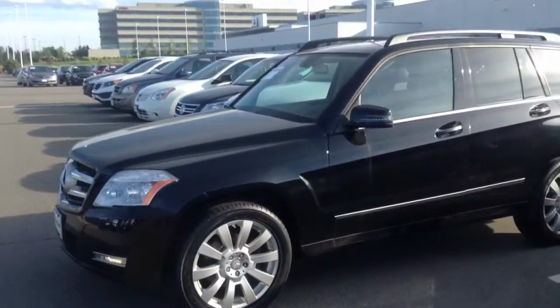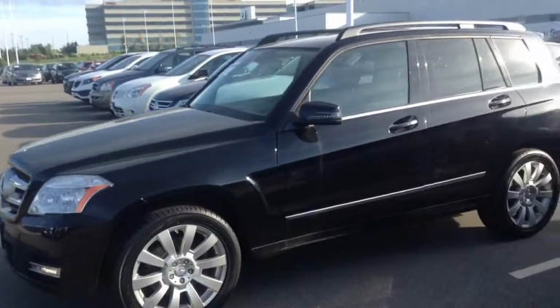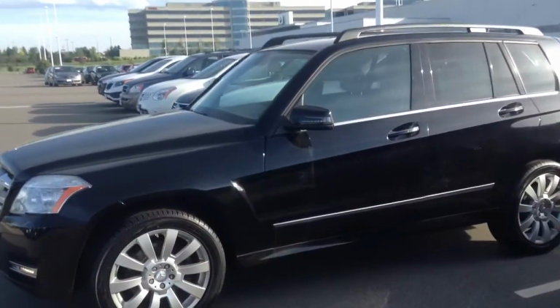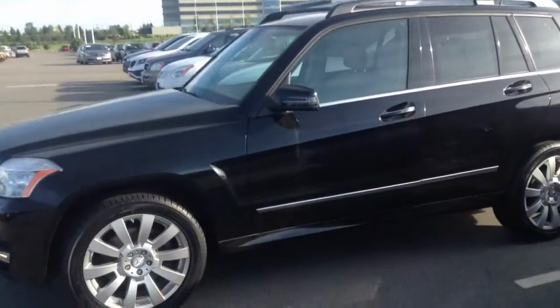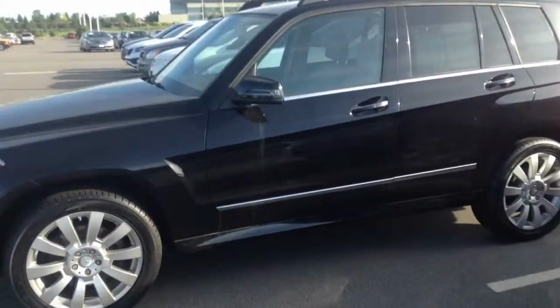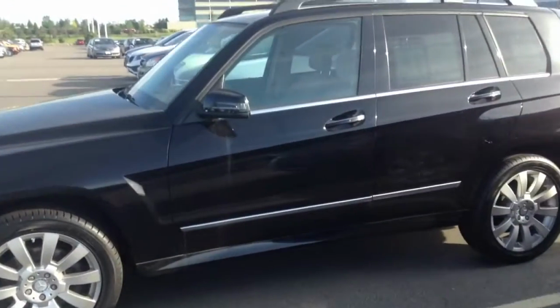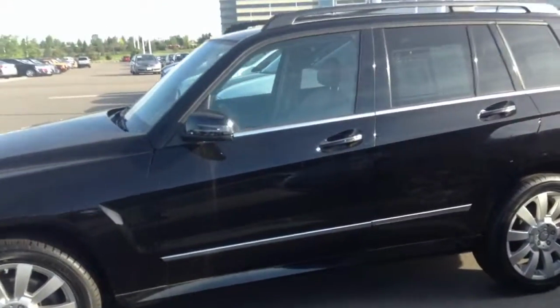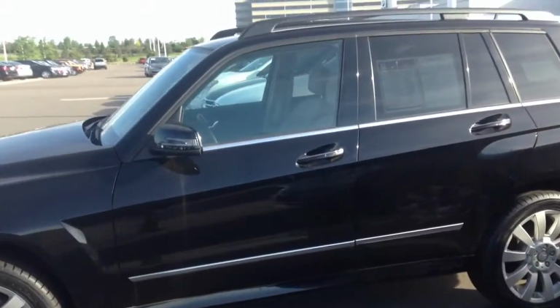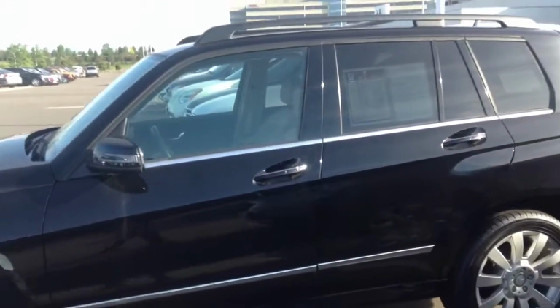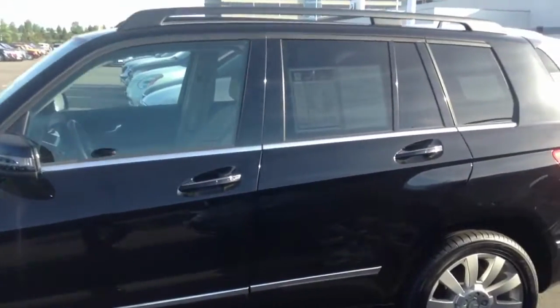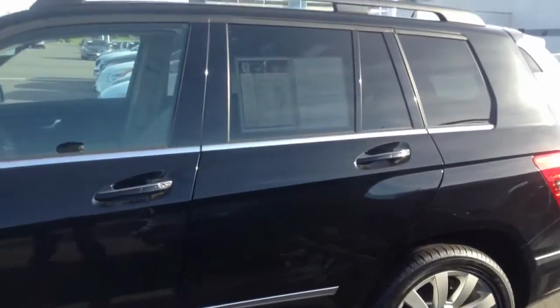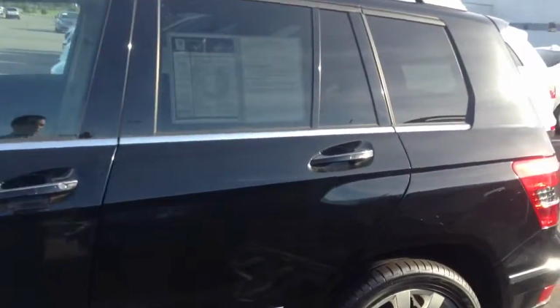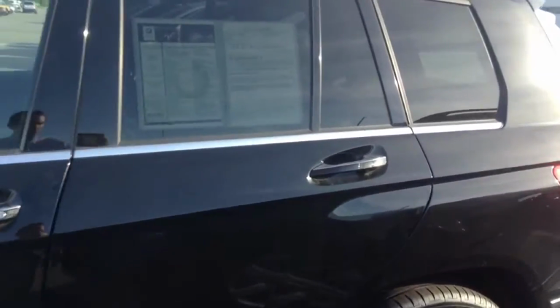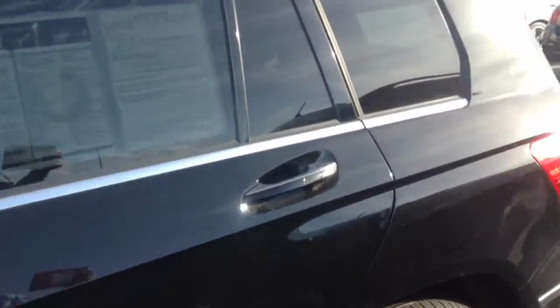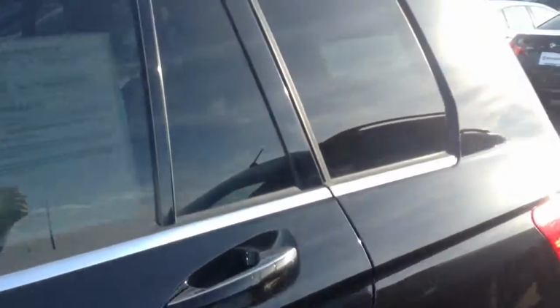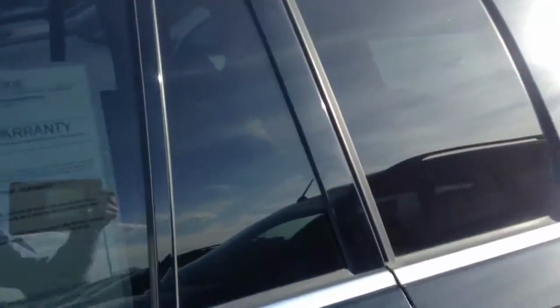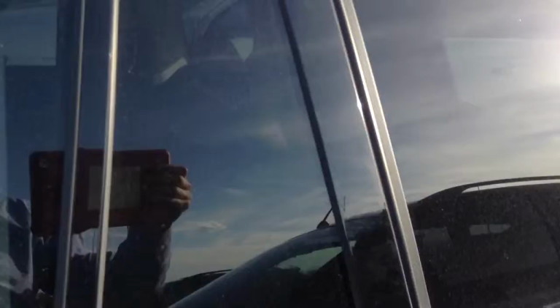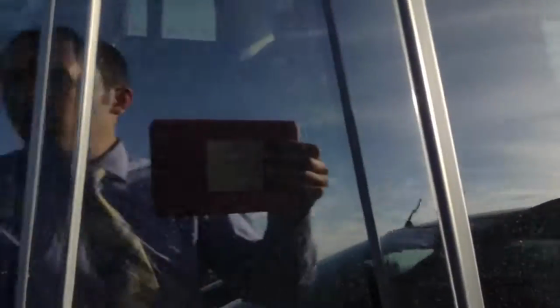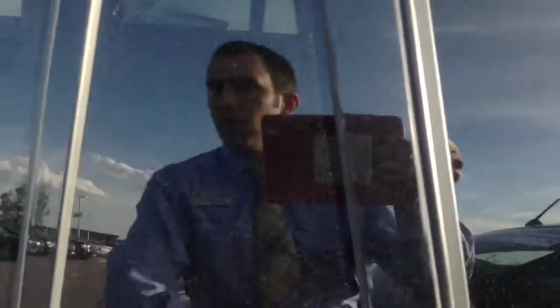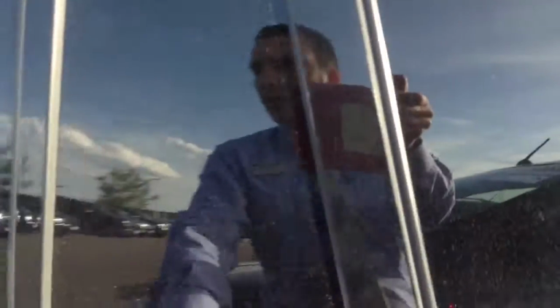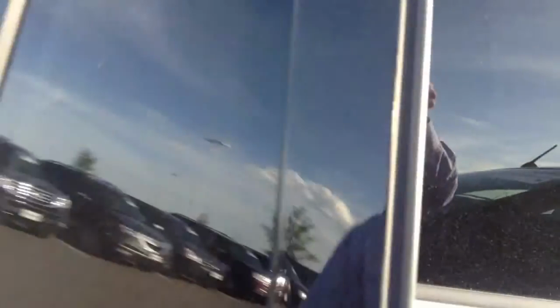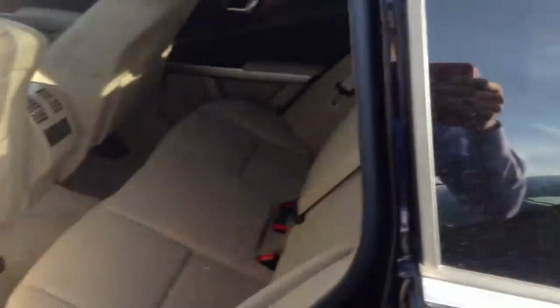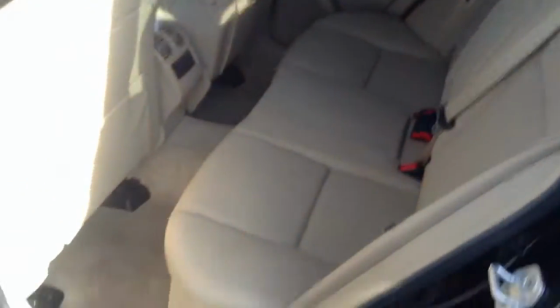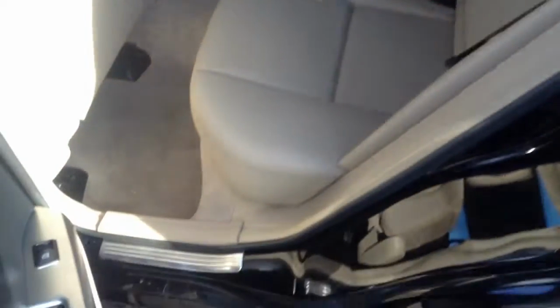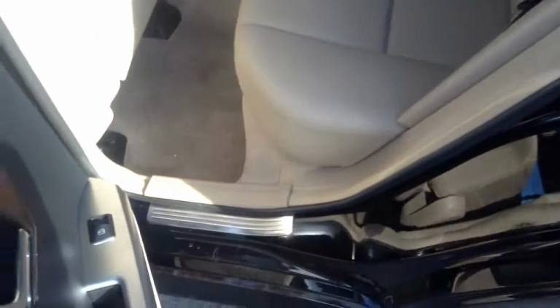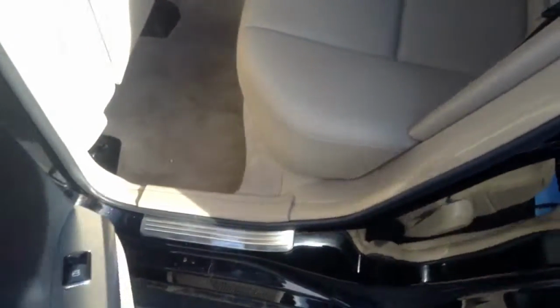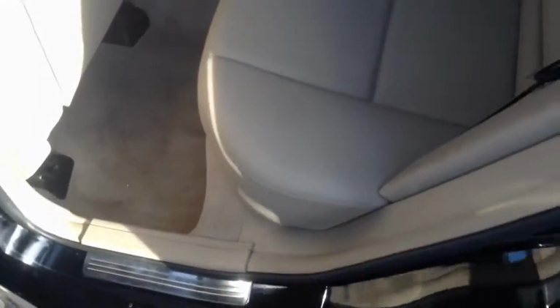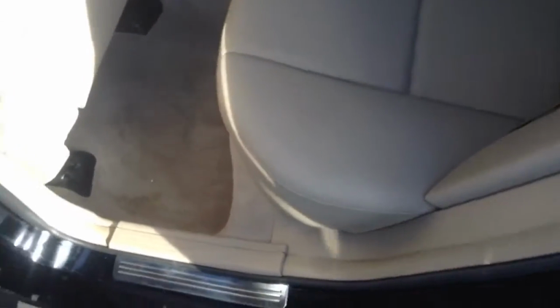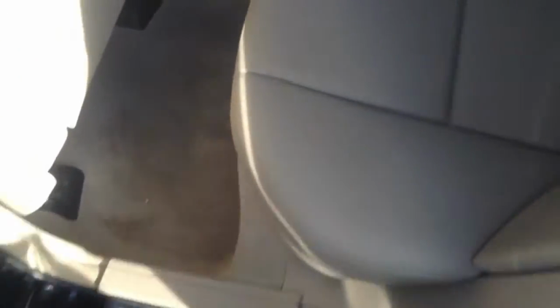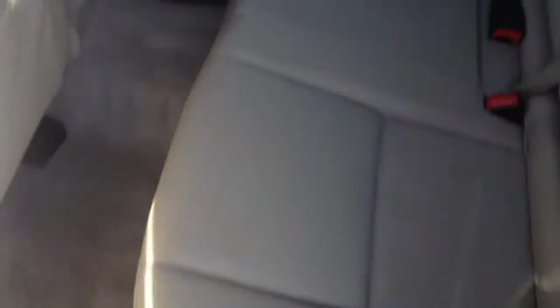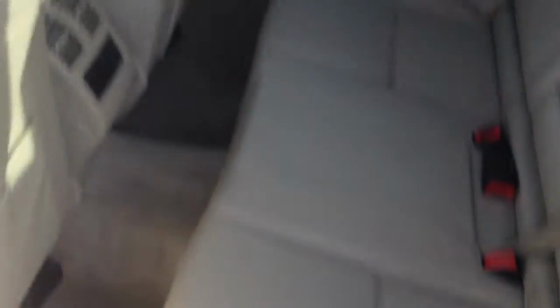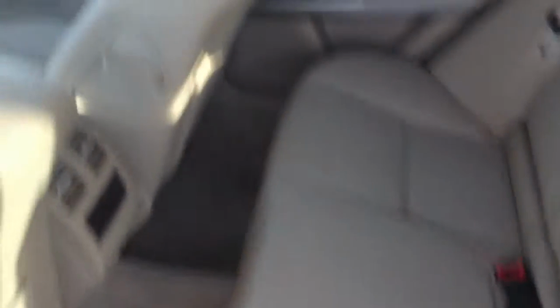Just a 2012, so not too old, not too many miles. I'll show you inside of the car too. Definitely nicely equipped, Mercedes of course. The beige interior looks very, very nice.